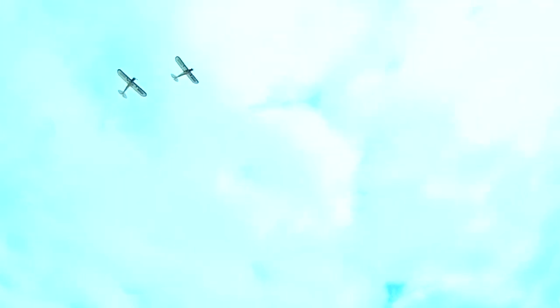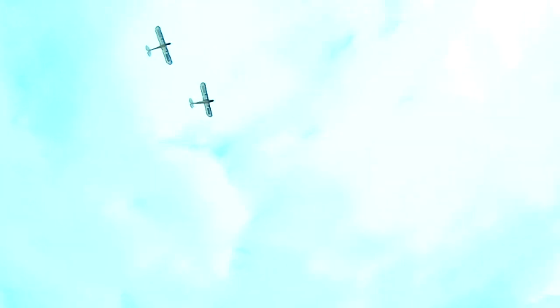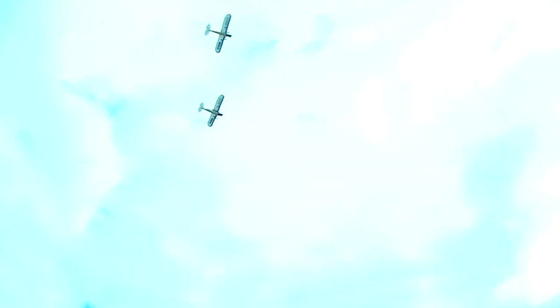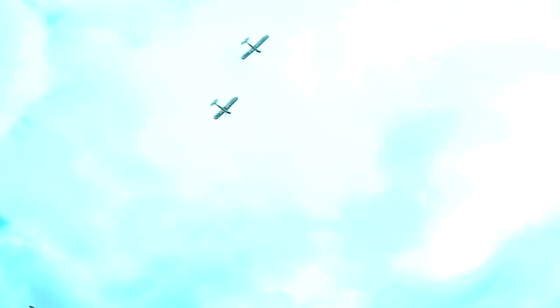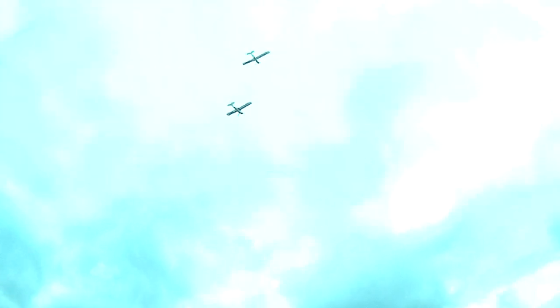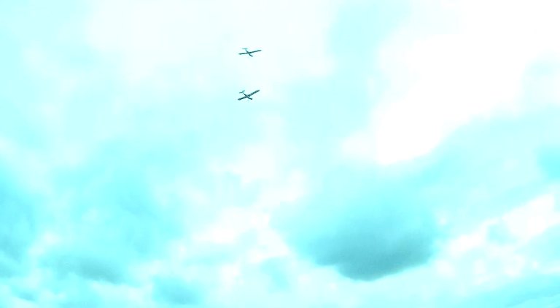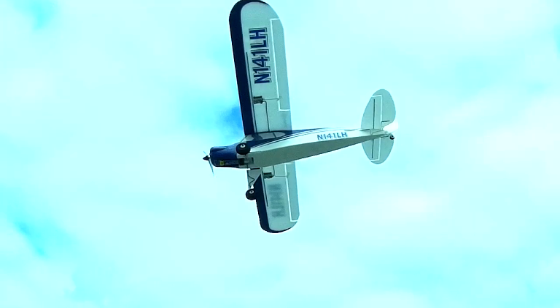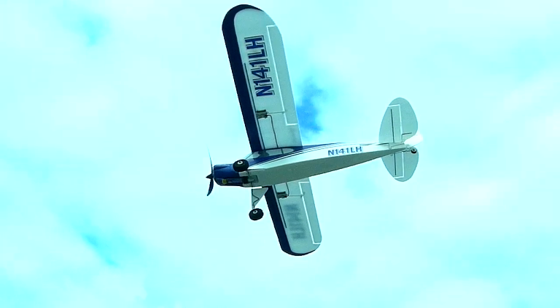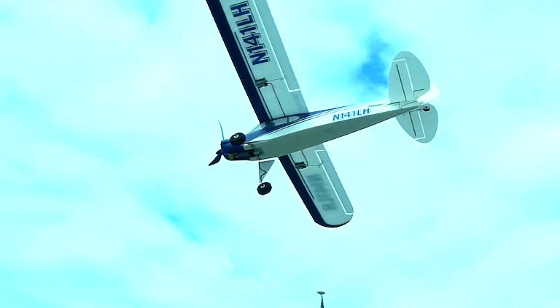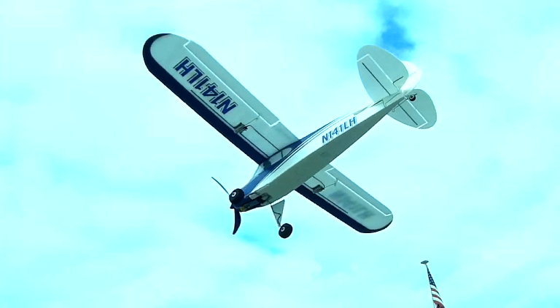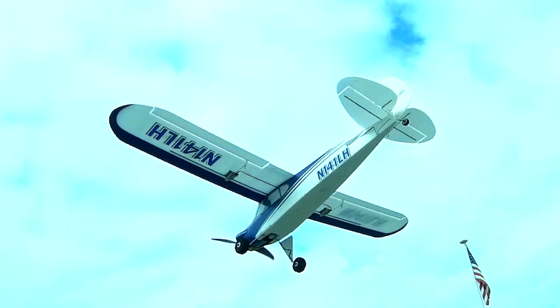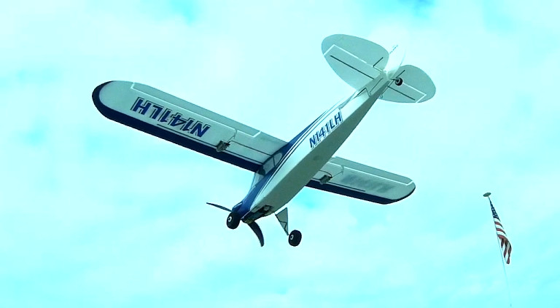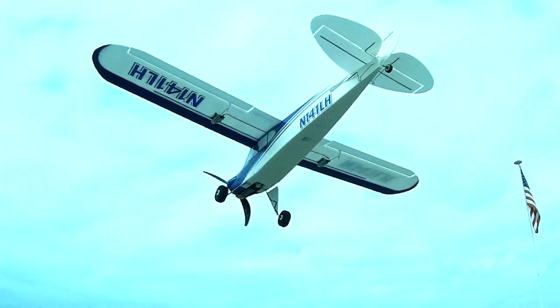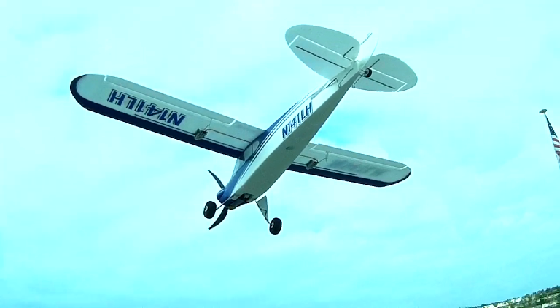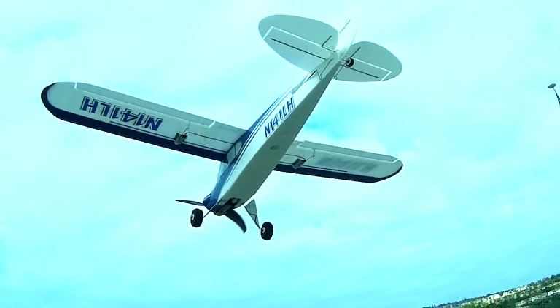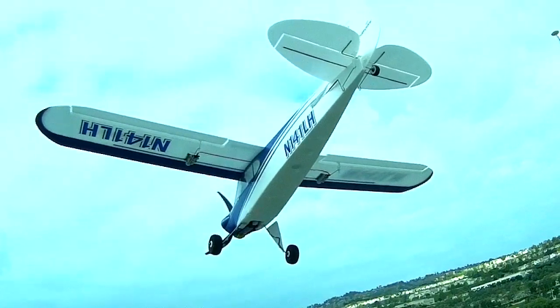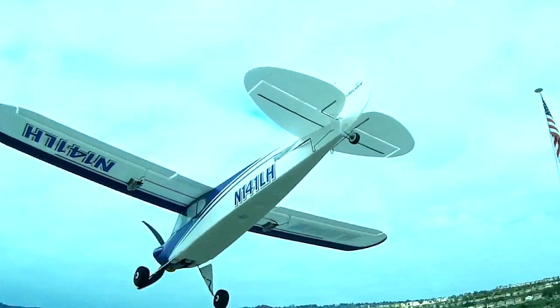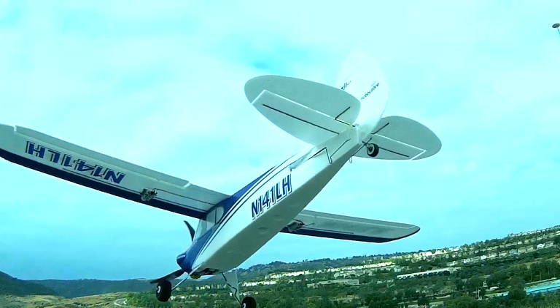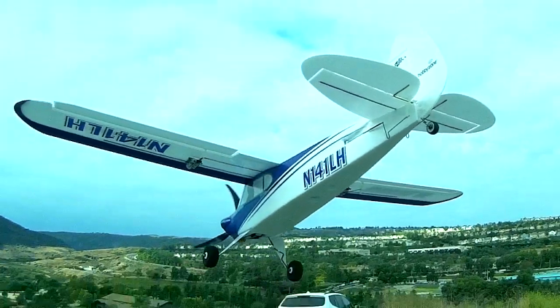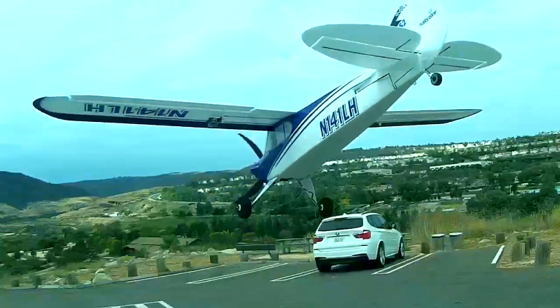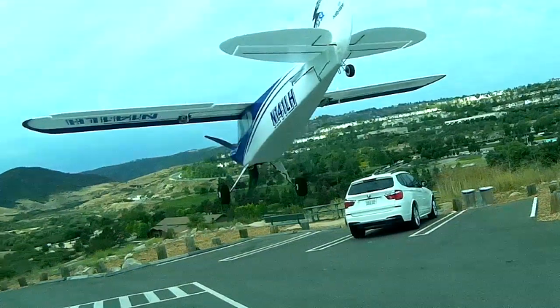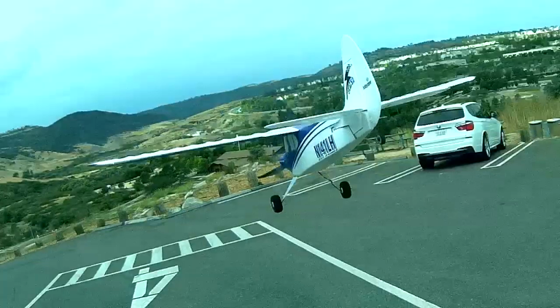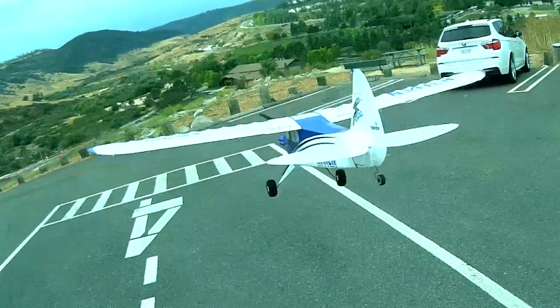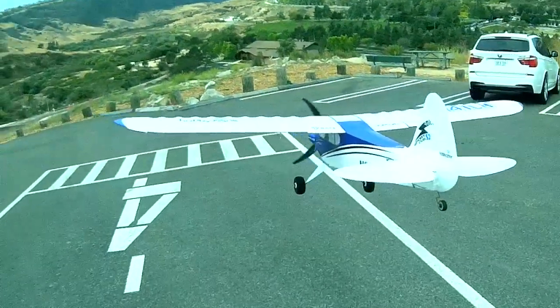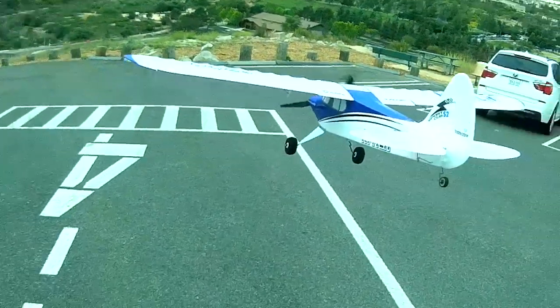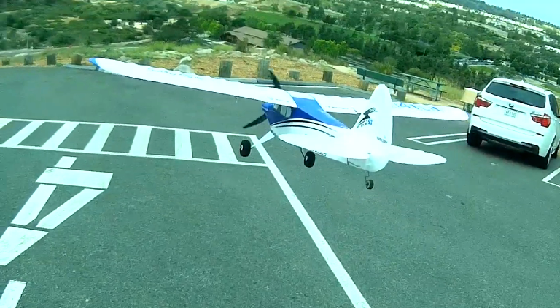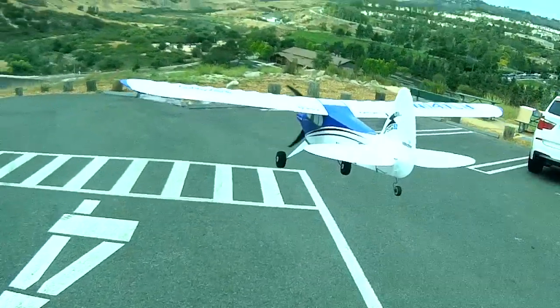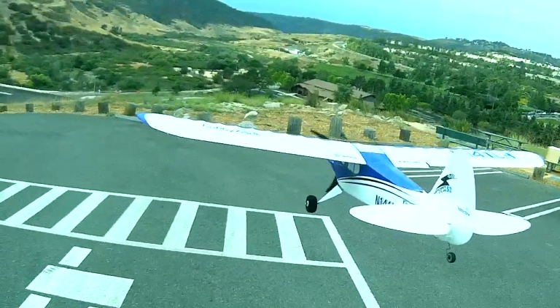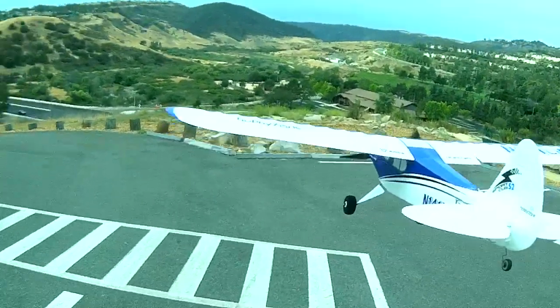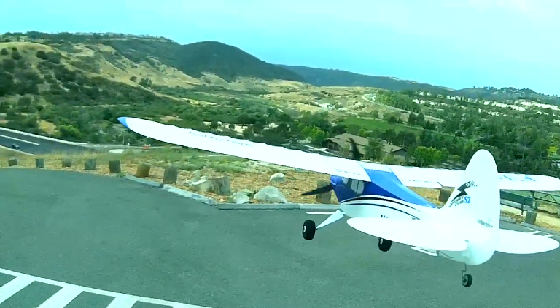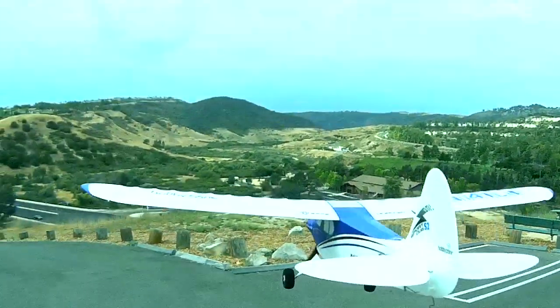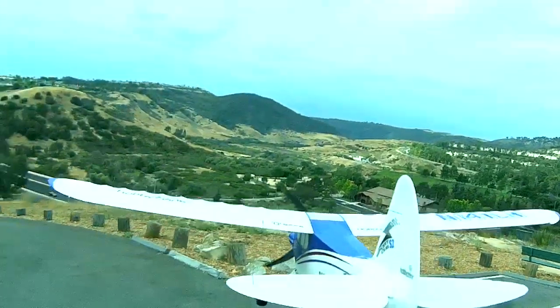I like beginner mode so much because it's just so relaxing. I mean, you don't have to worry about anything. It's just super, super easy. So I would say this airplane is a definite 10 out of 10. I mean, if I had this when I was learning, I probably would have crashed a lot fewer models.